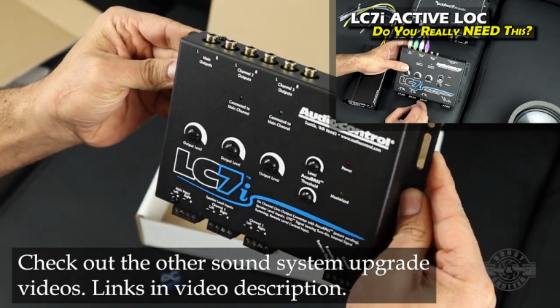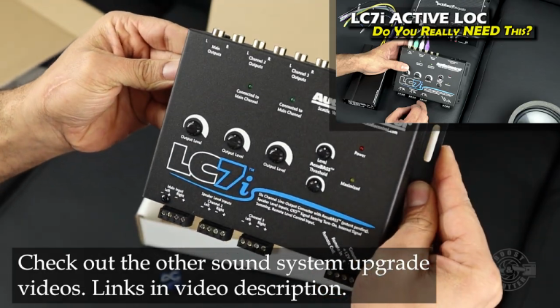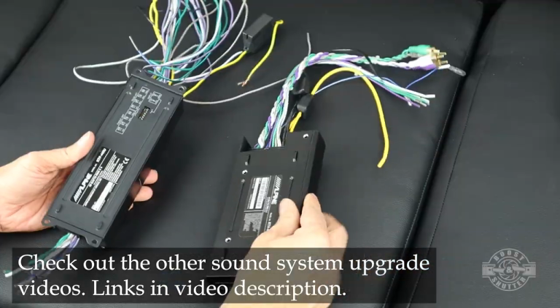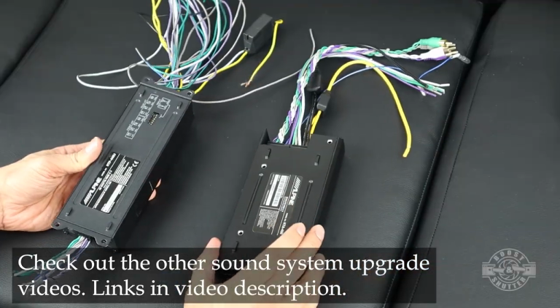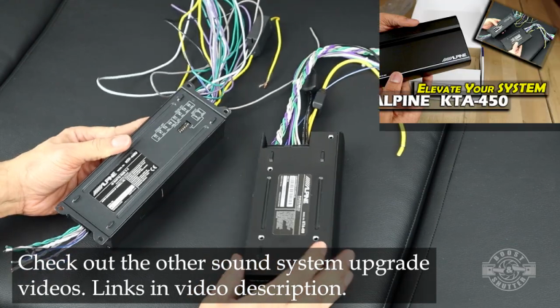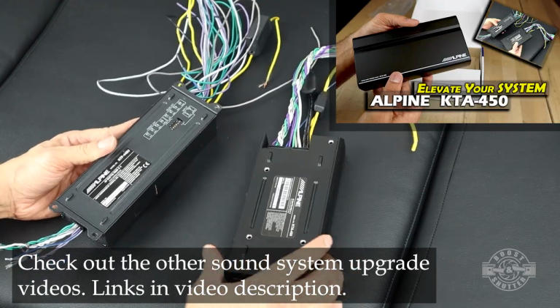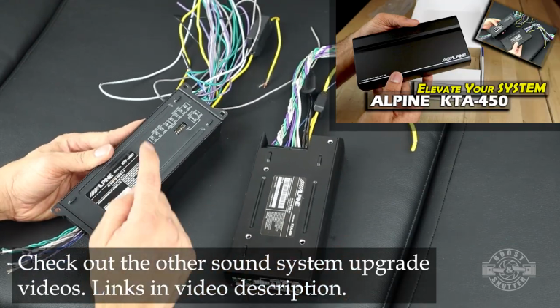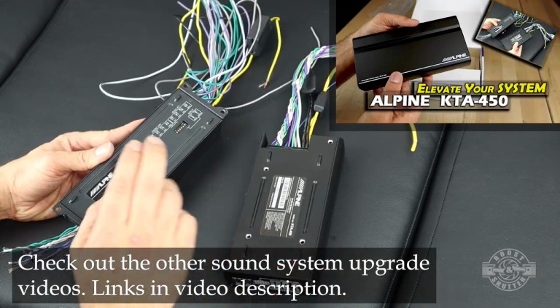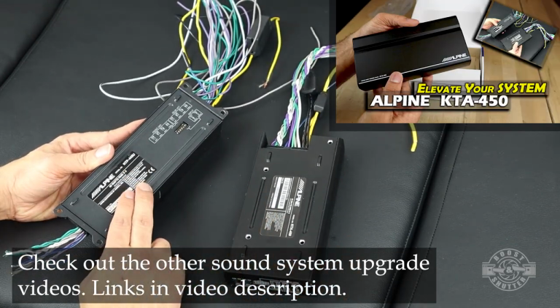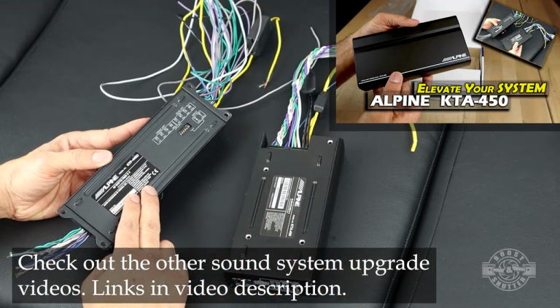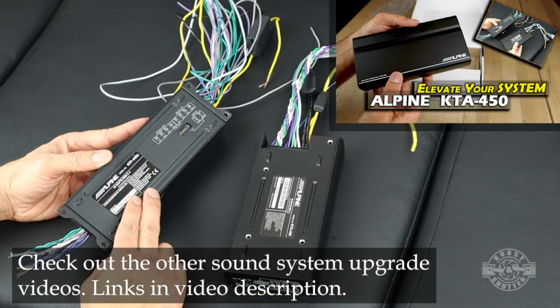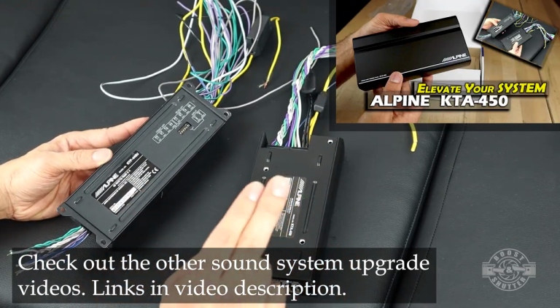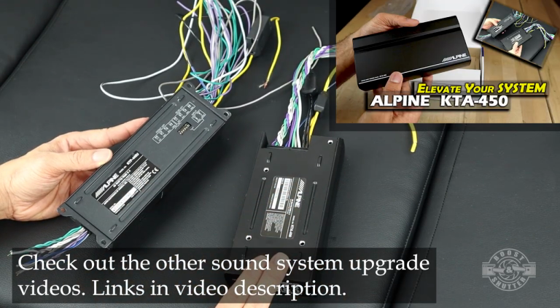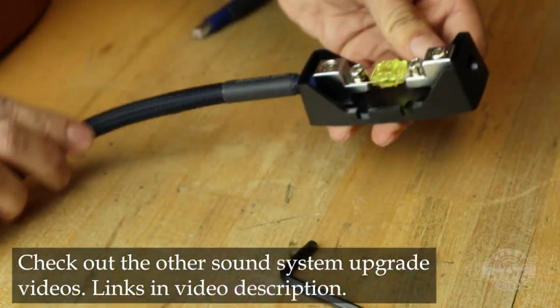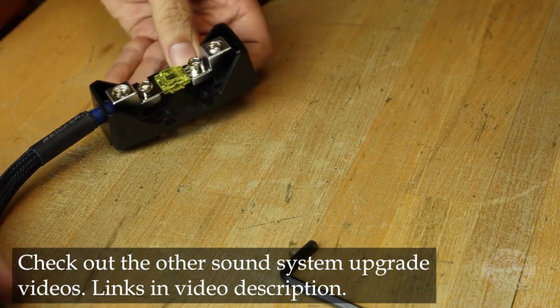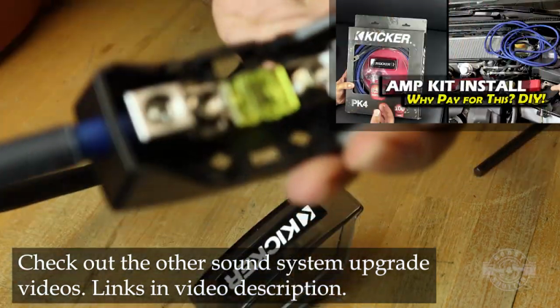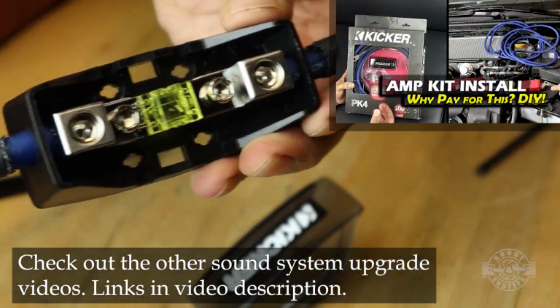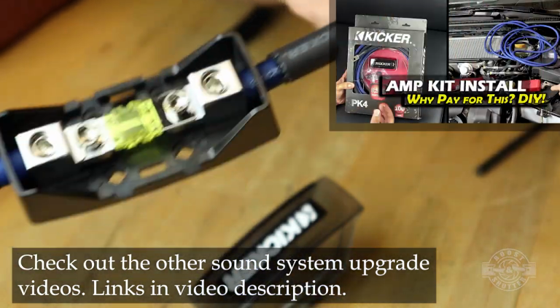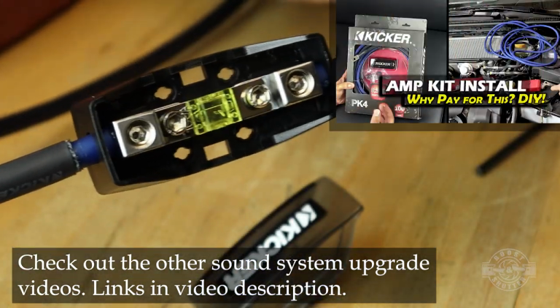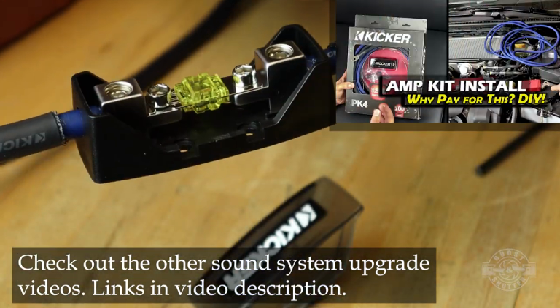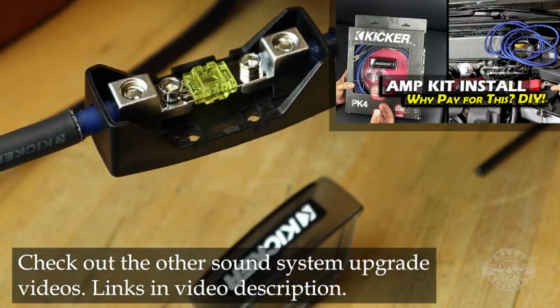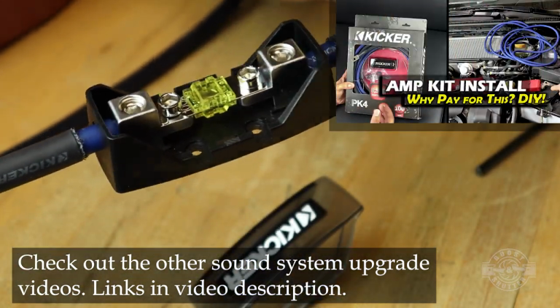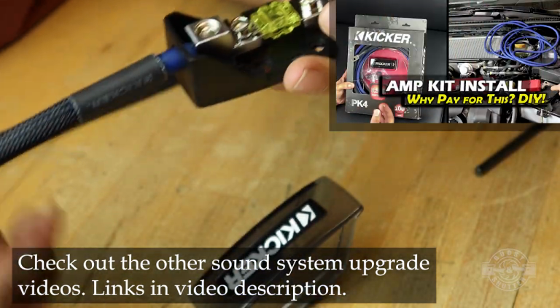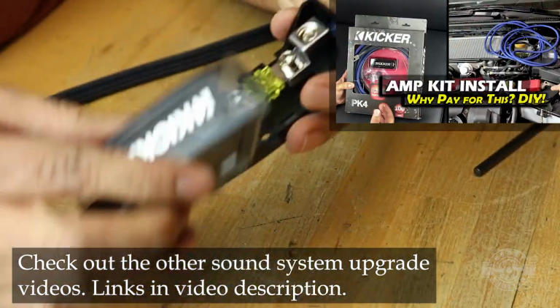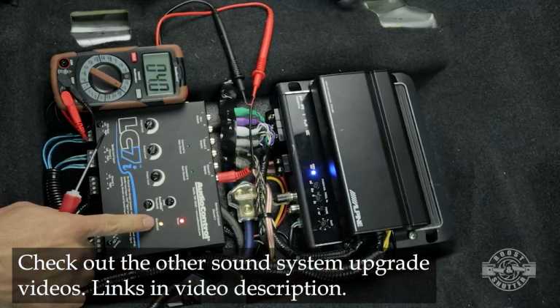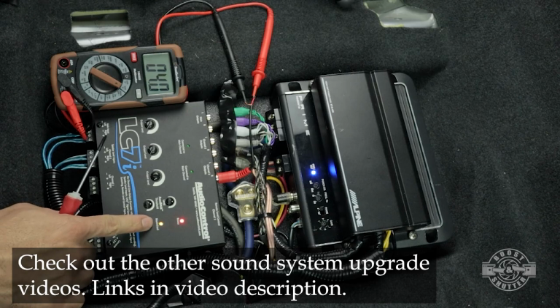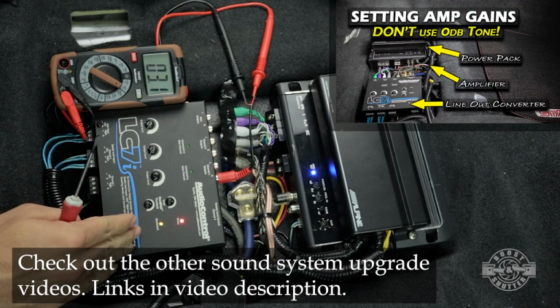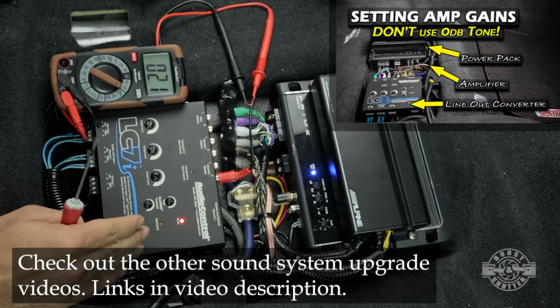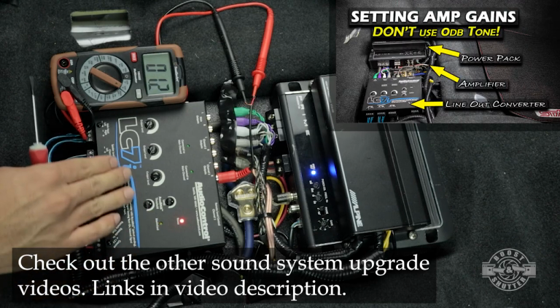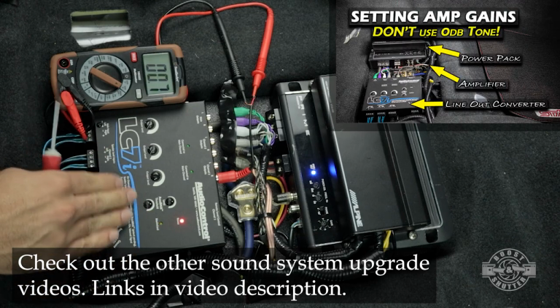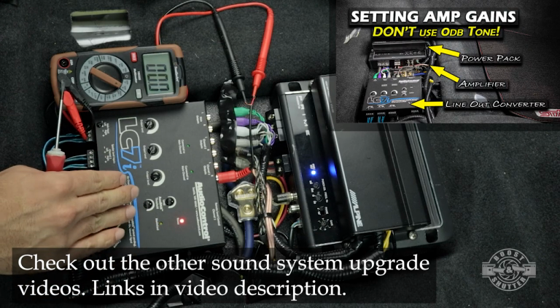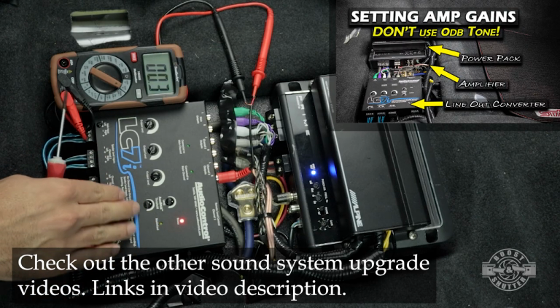There are many different ways you can mount an amp under the passenger seat, but the important thing is that it's mounted and not just sitting on top of the carpet. Not only for the equipment, but also for the safety of the passengers, since the equipment can become projectiles during an accident, or the wires can short out and possibly start a fire.